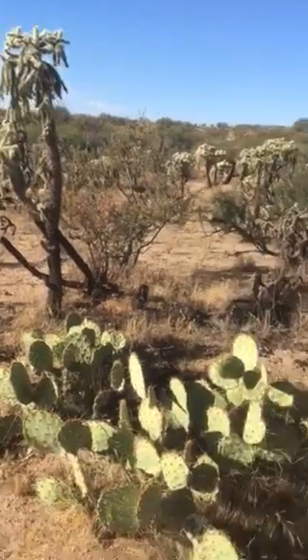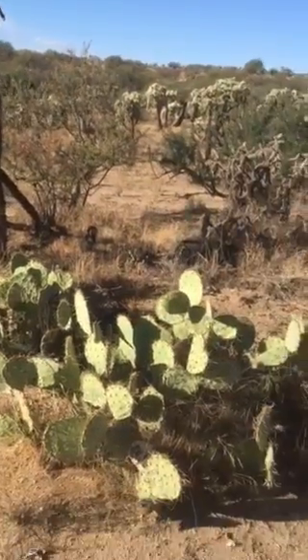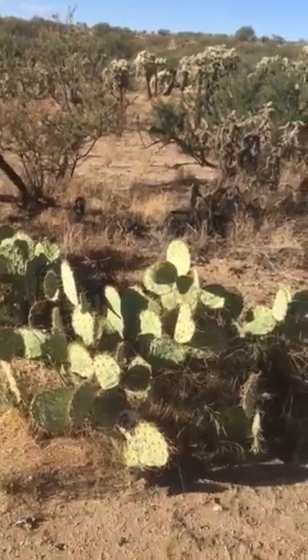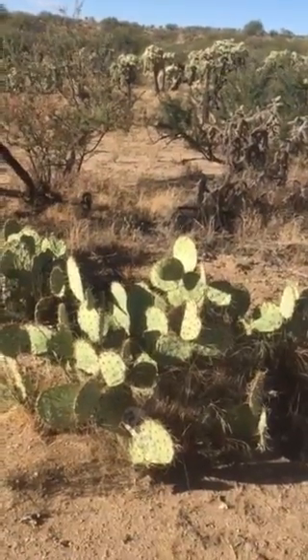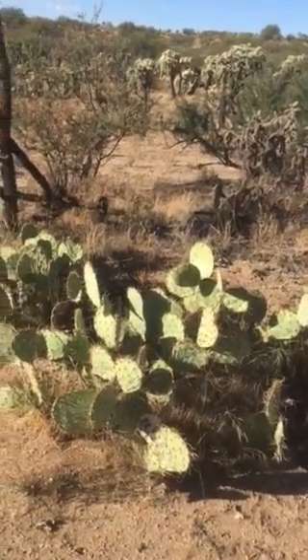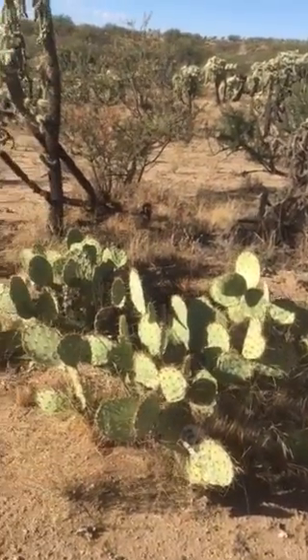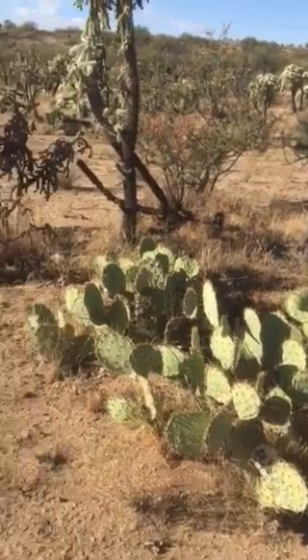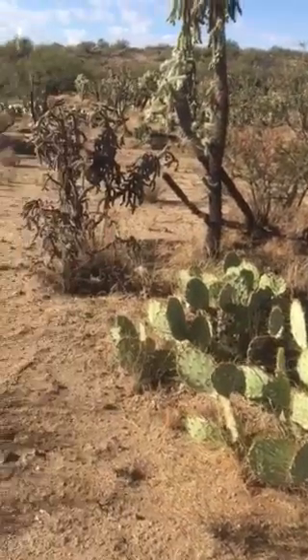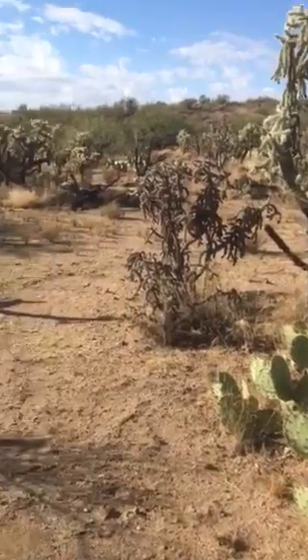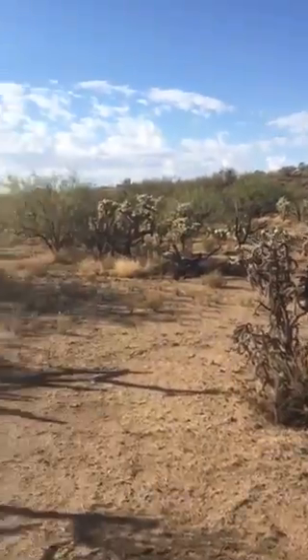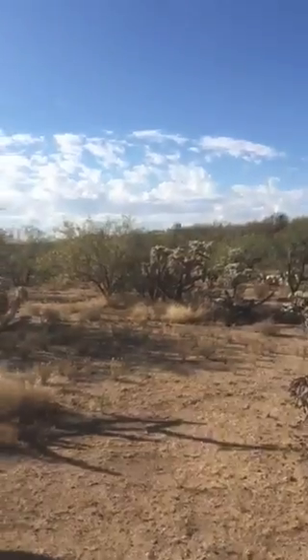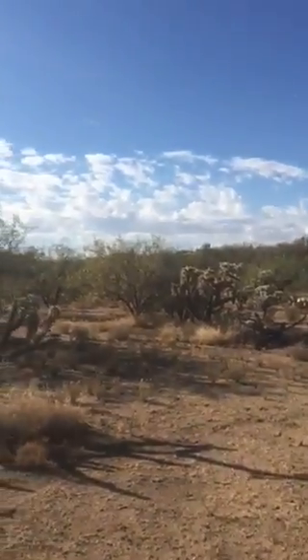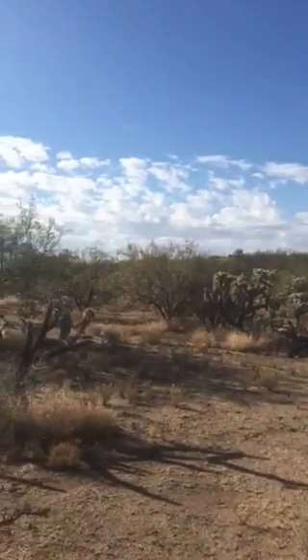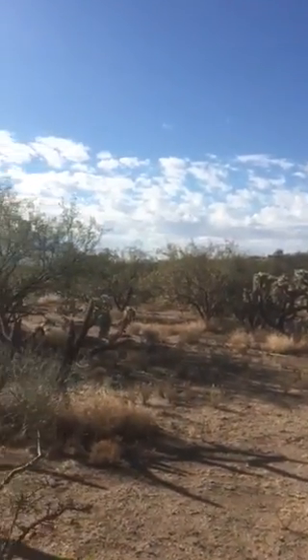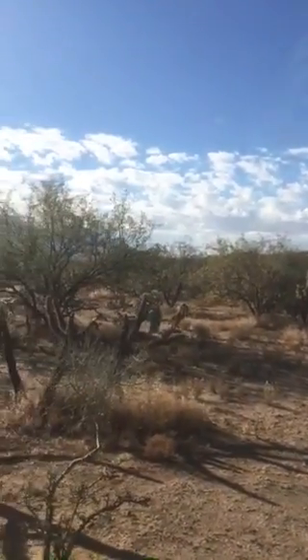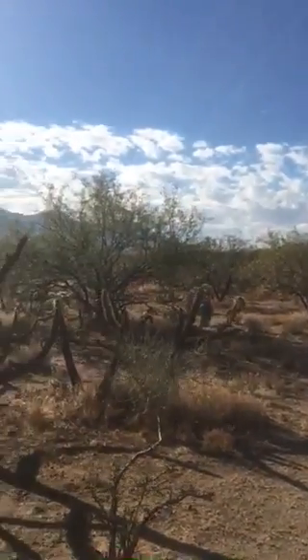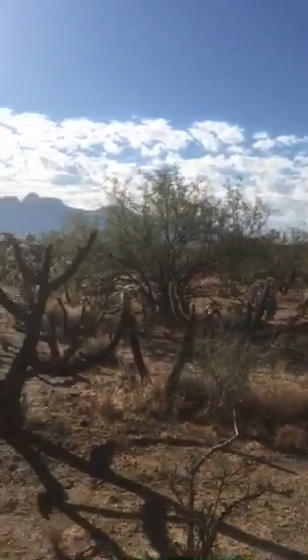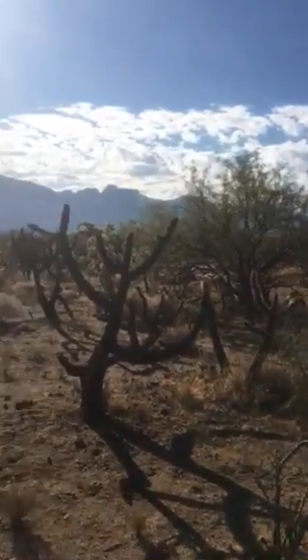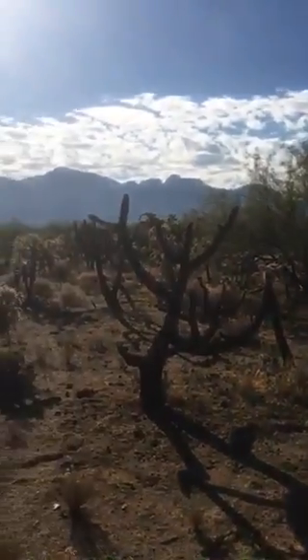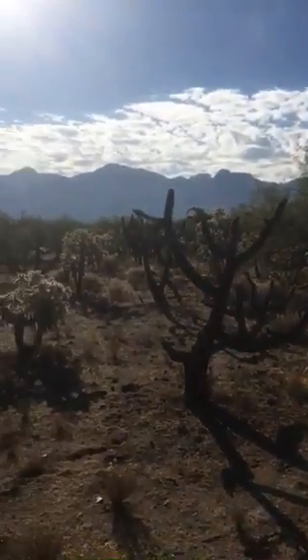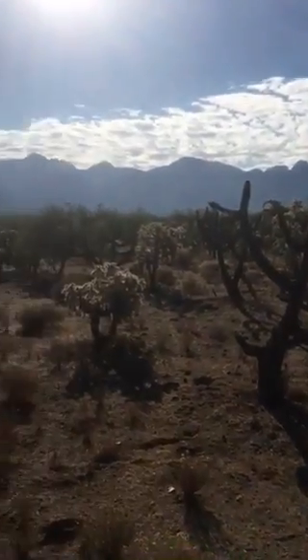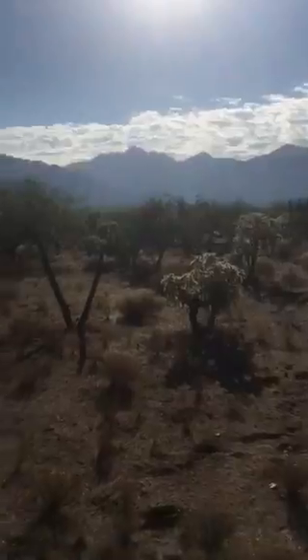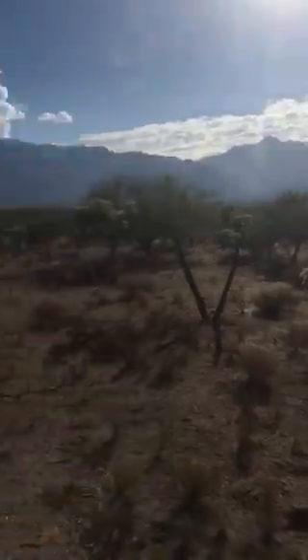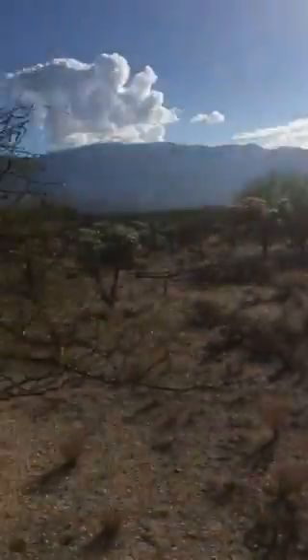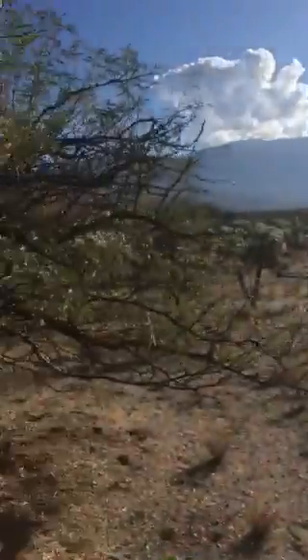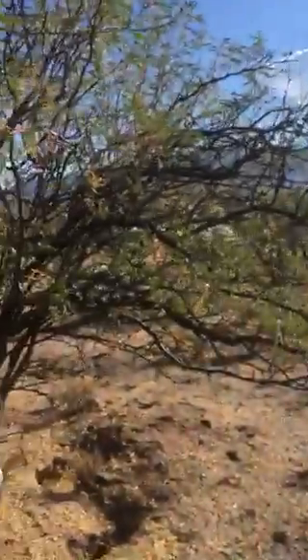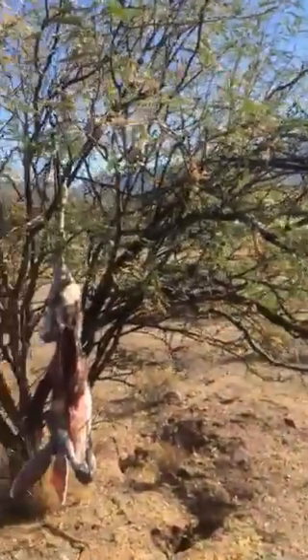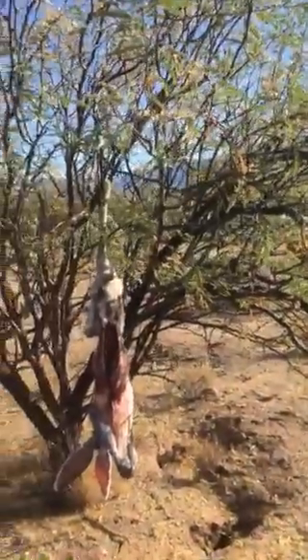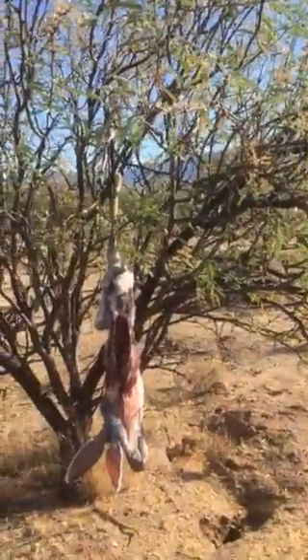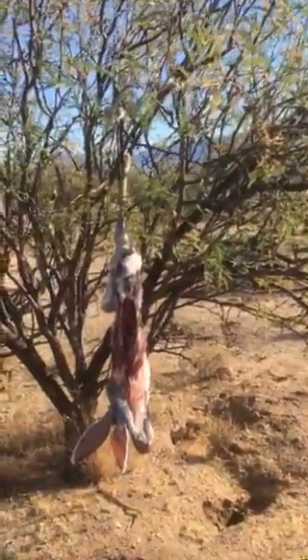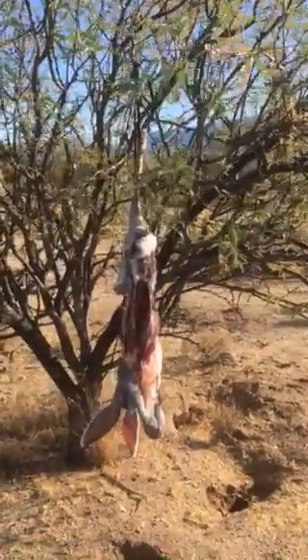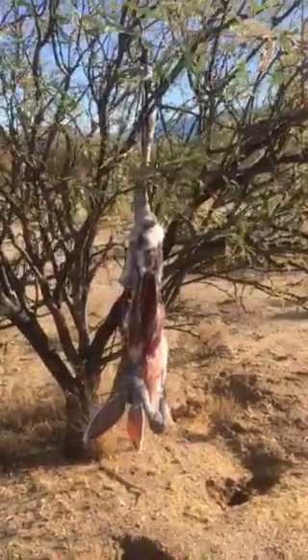Cholla cactus, paddle cactus, prickly pear, mesquite trees. Cholla is in various states of life and death, and back to this mesquite tree which I forgot to mention.